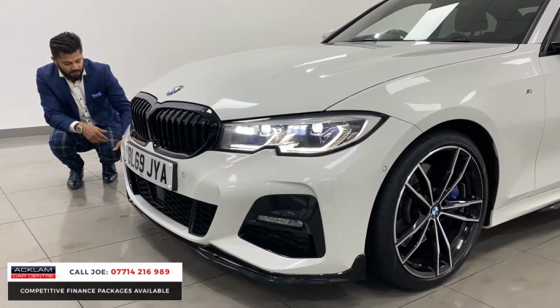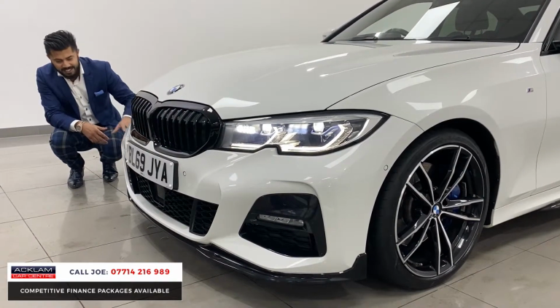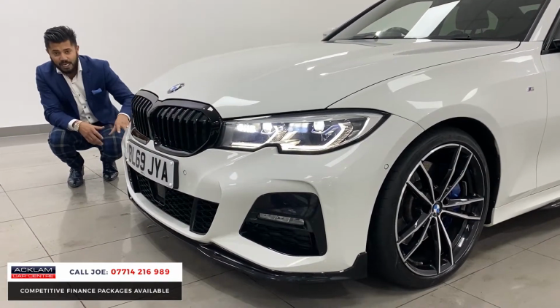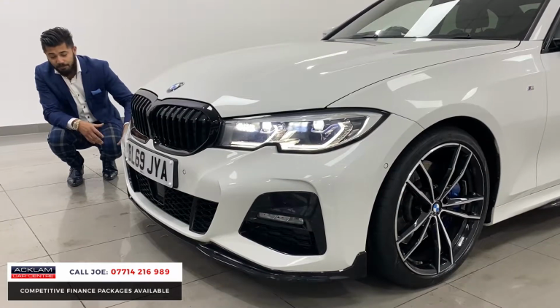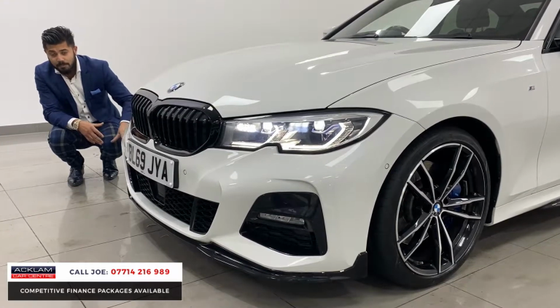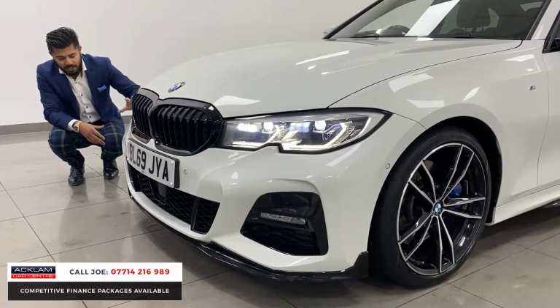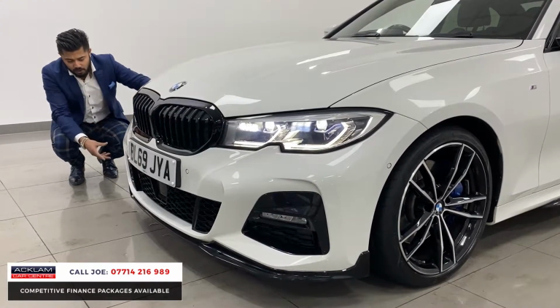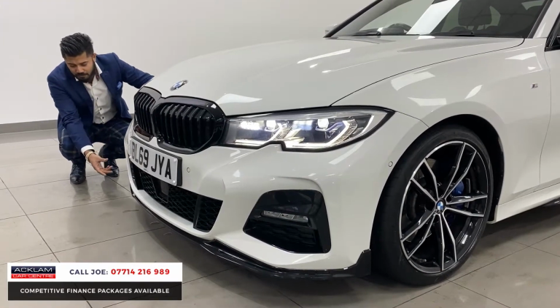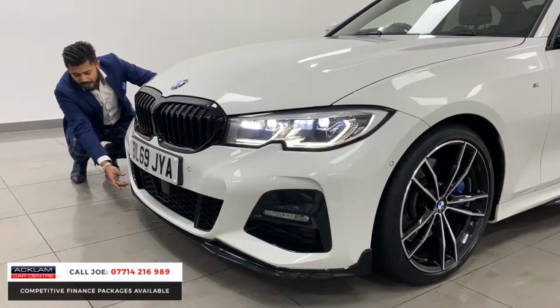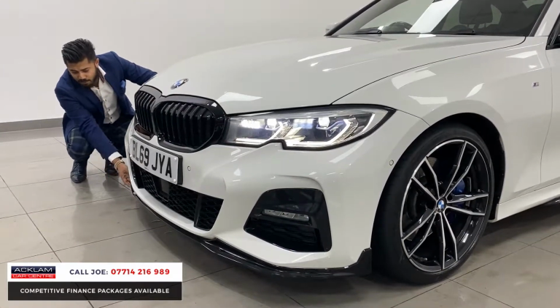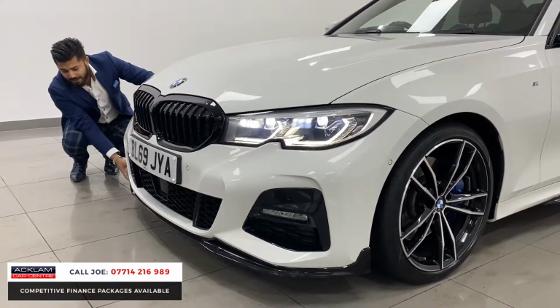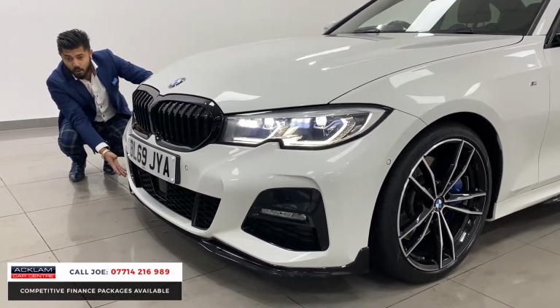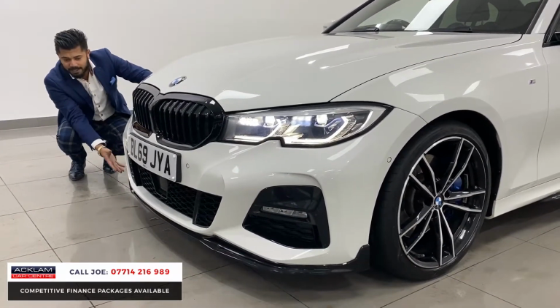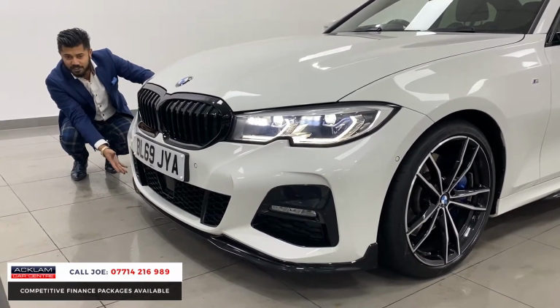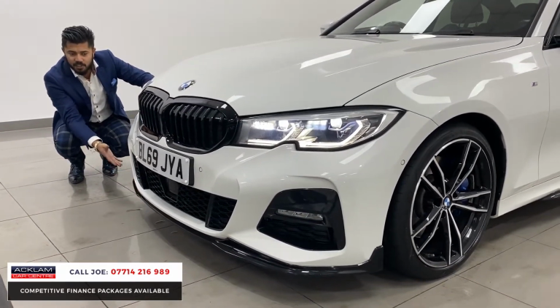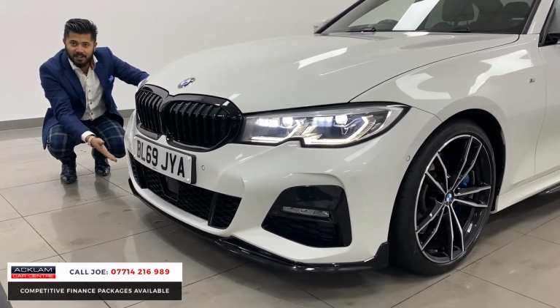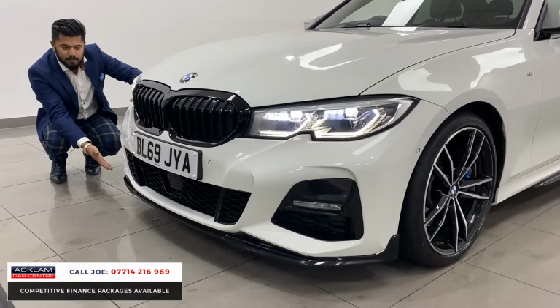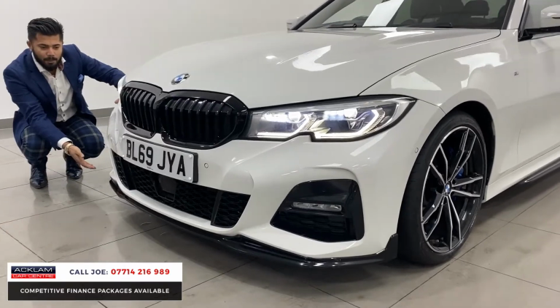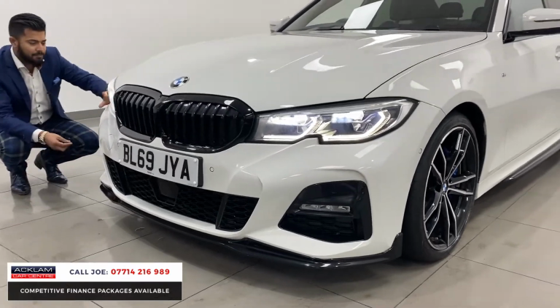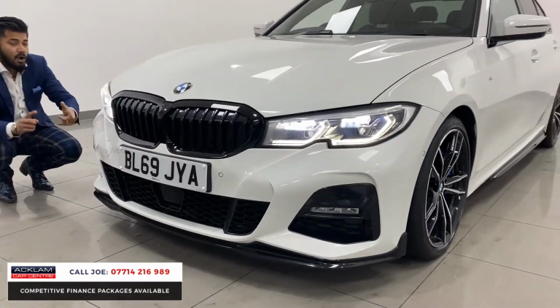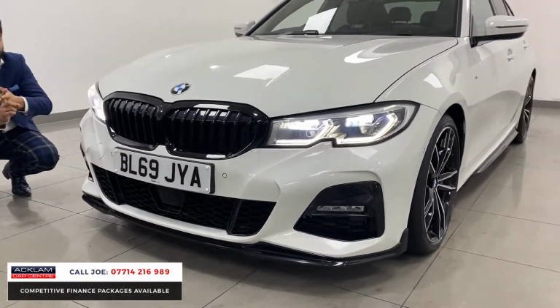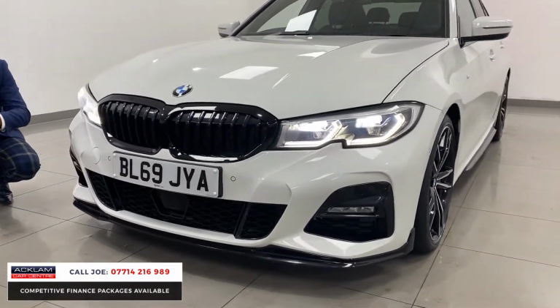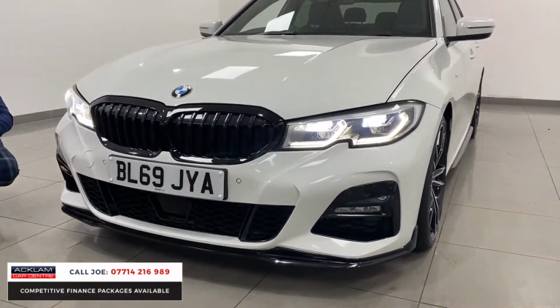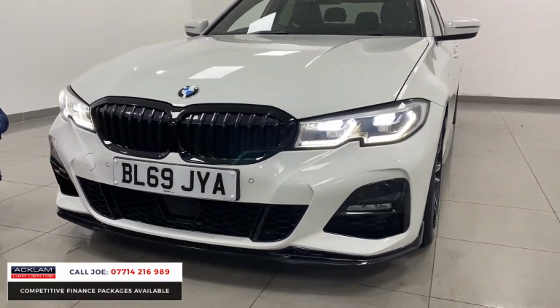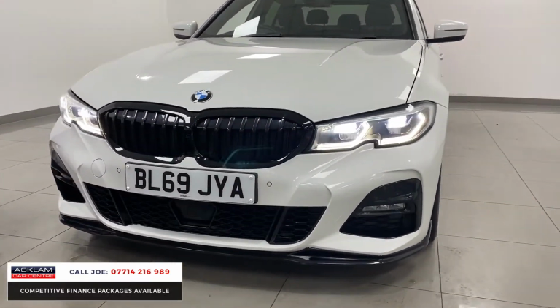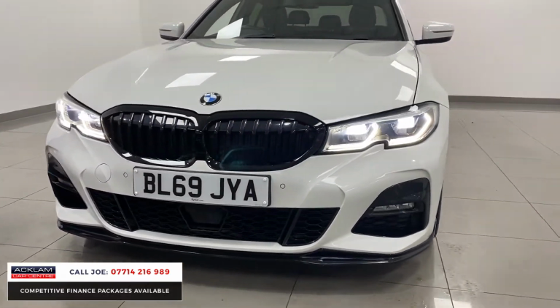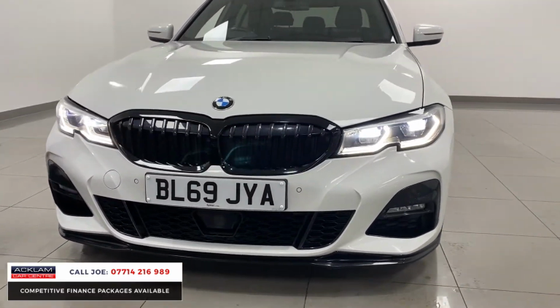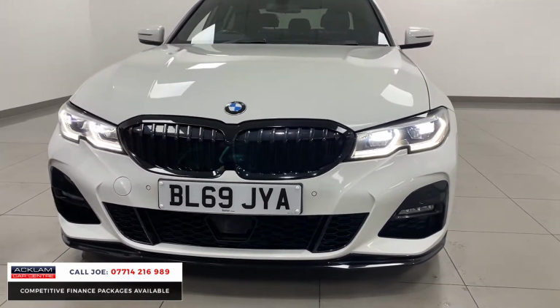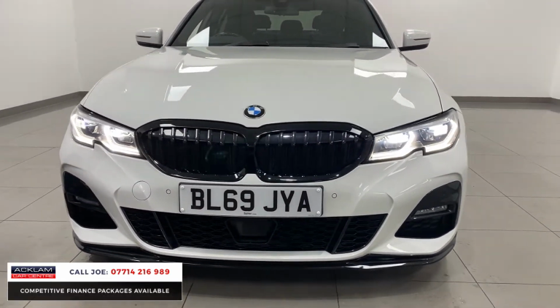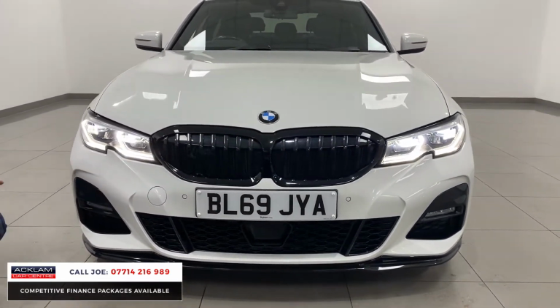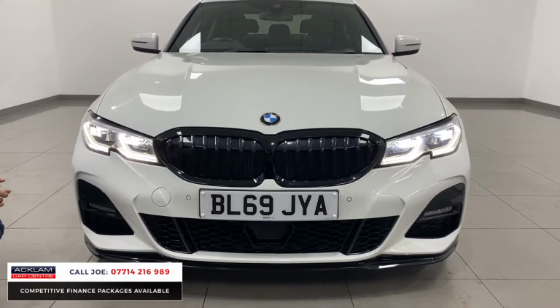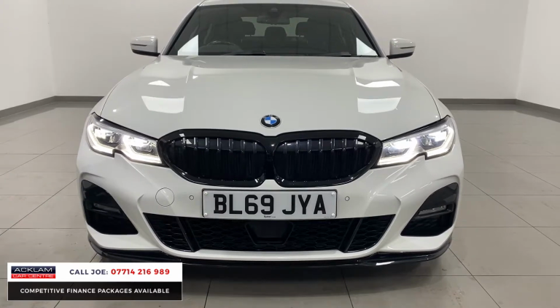This one has an extra performance body kit, so if you look at the front apron that's a completely different attachment to your standard M Sport bumper. You've also got front and rear parking sensors with park assist, so the car does parallel parking on its own.